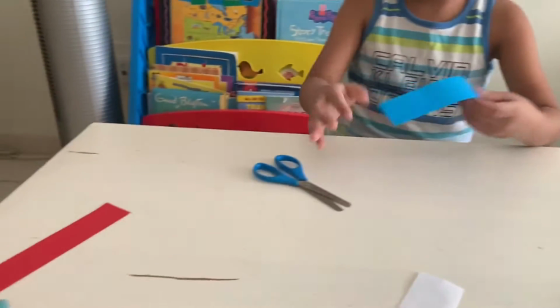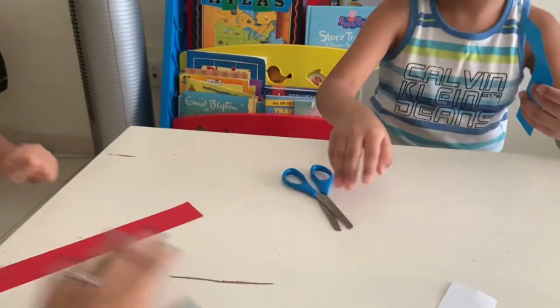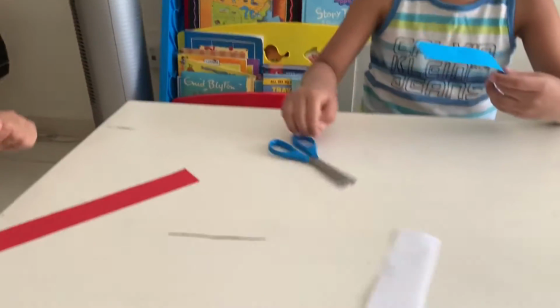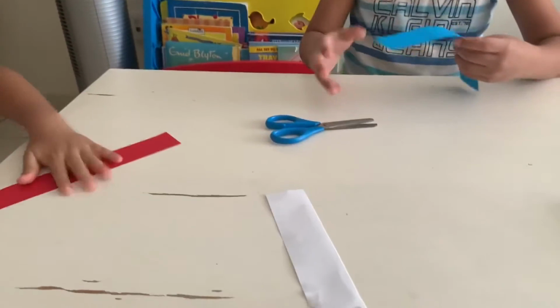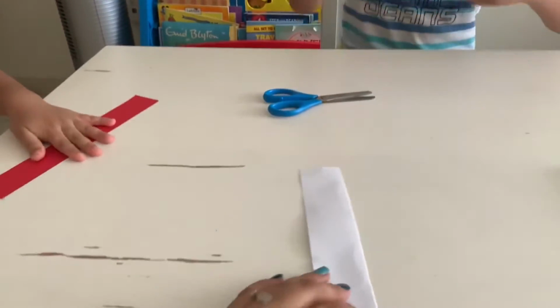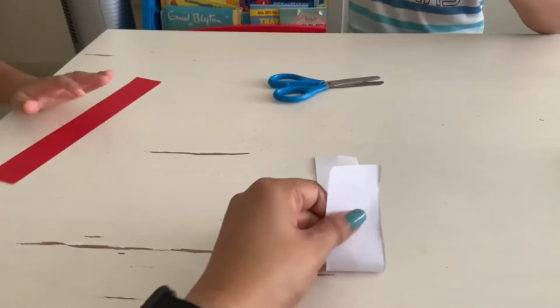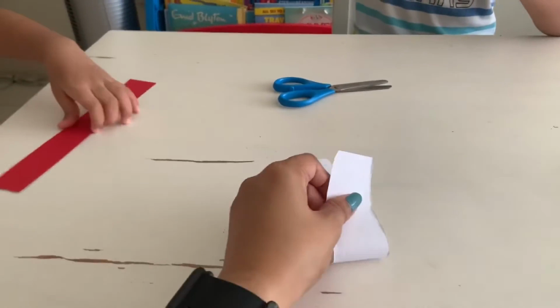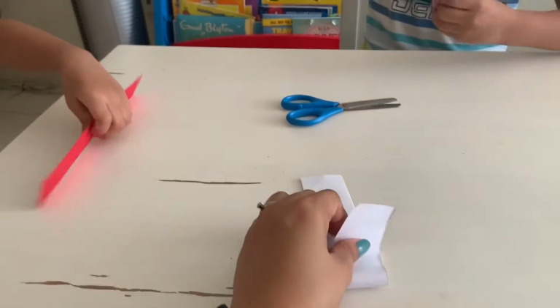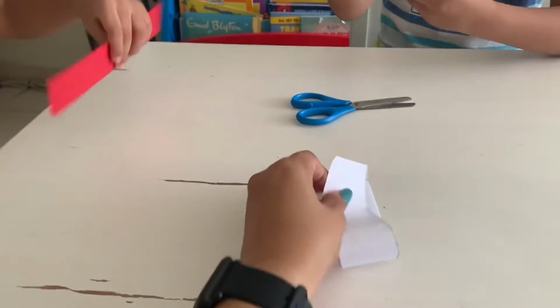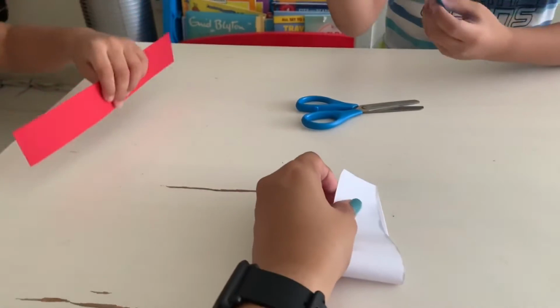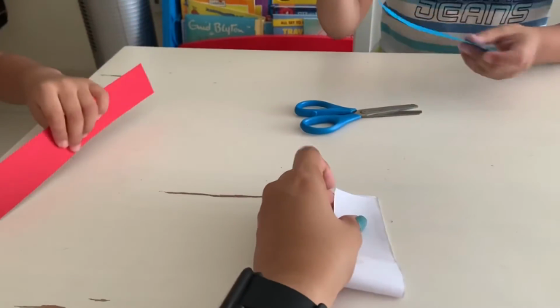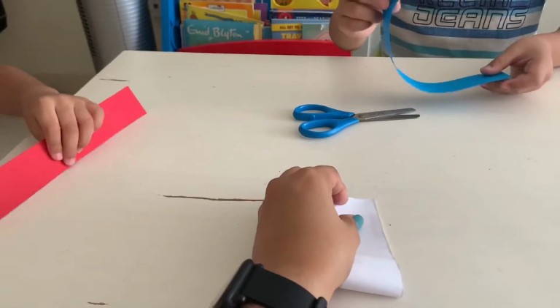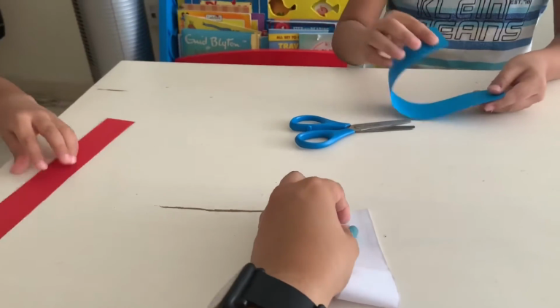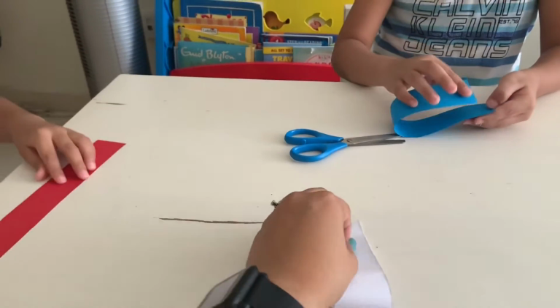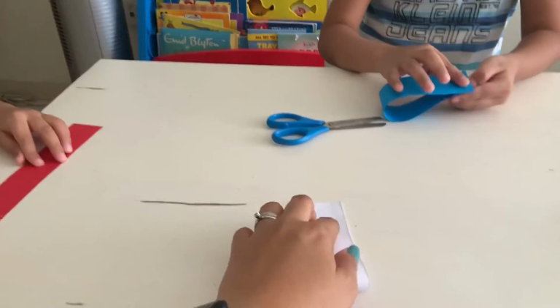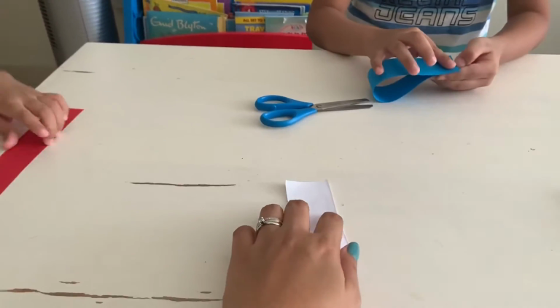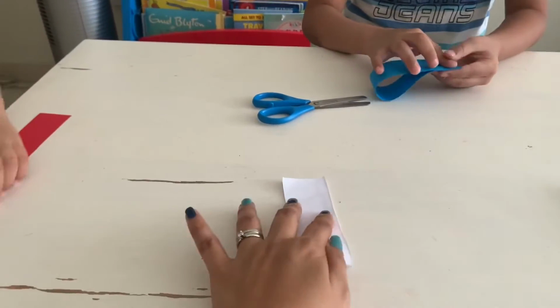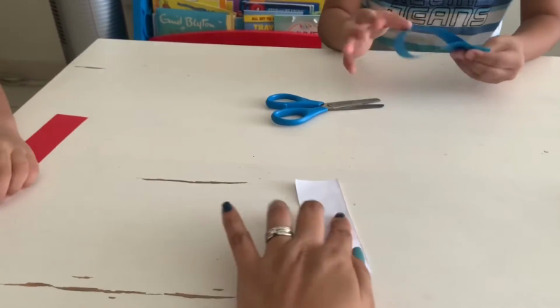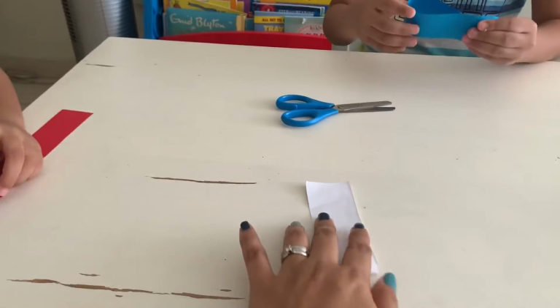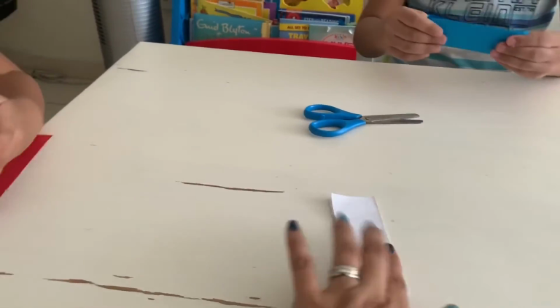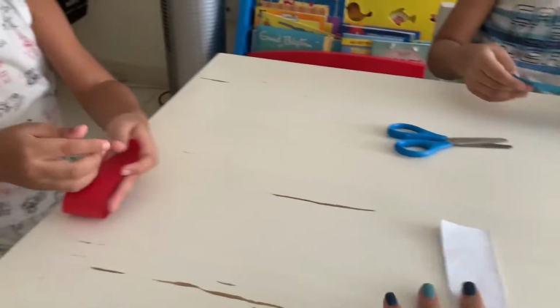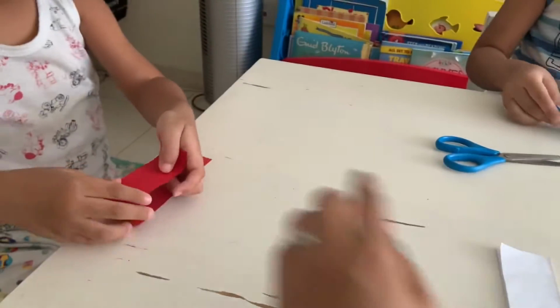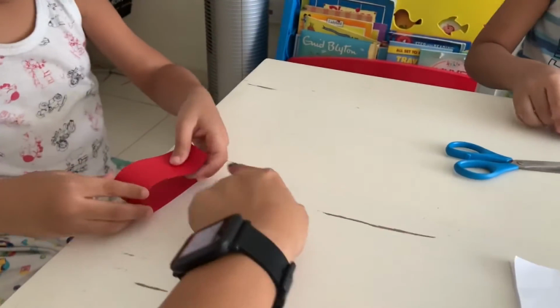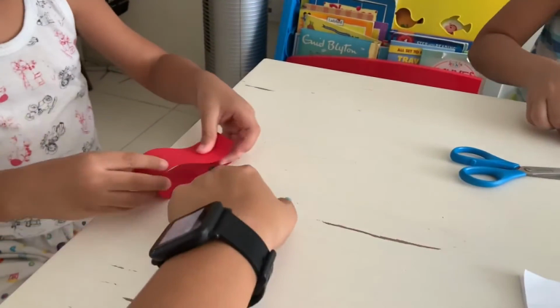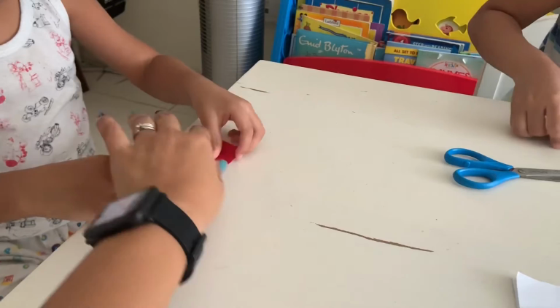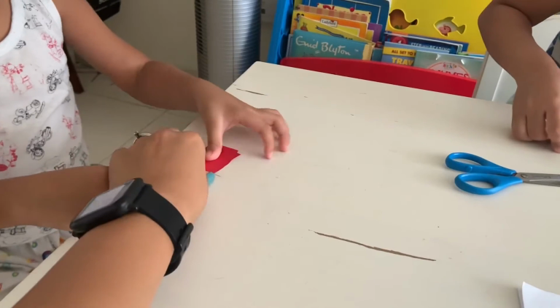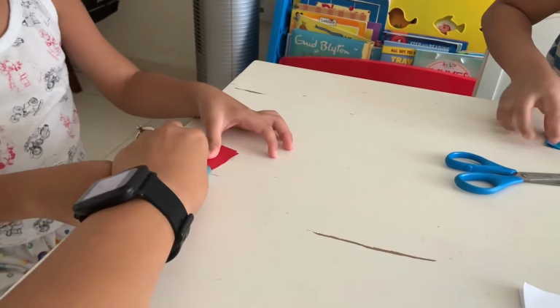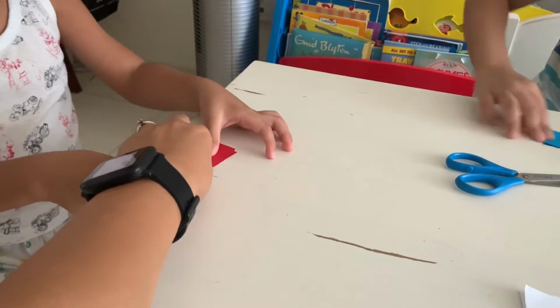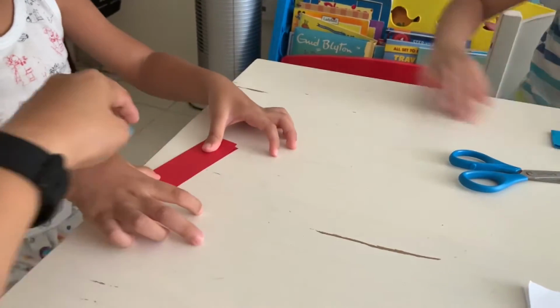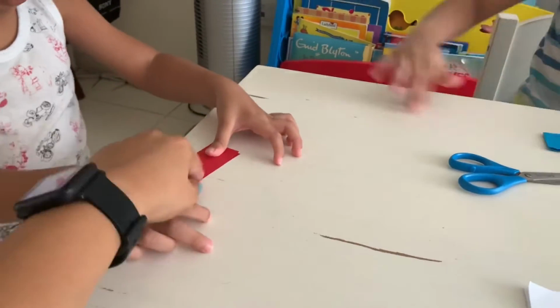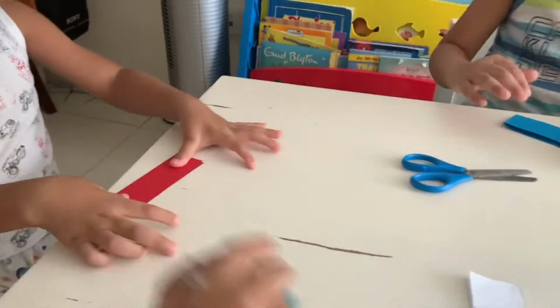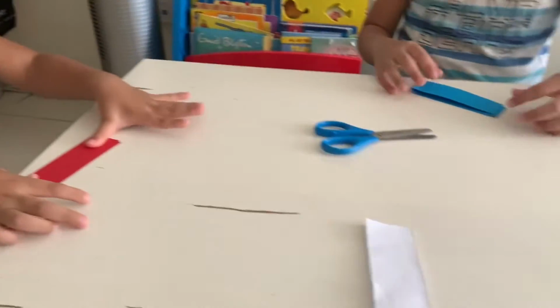Hold your papers, hold your worms. We're going to fold it in half. Follow me. Fold it in half.